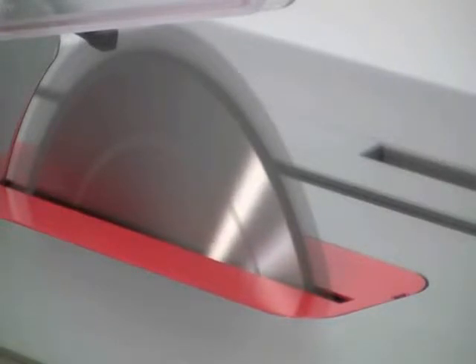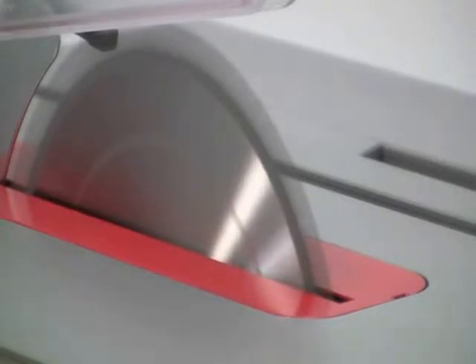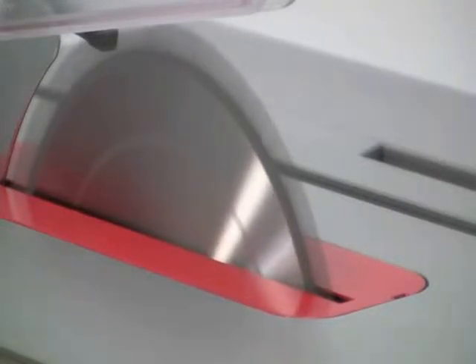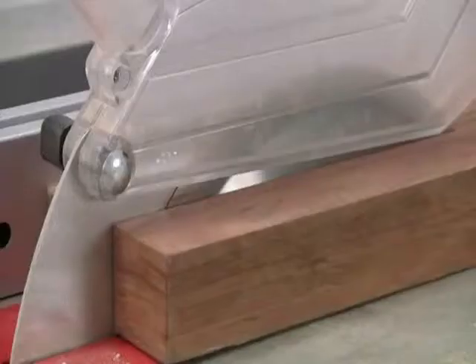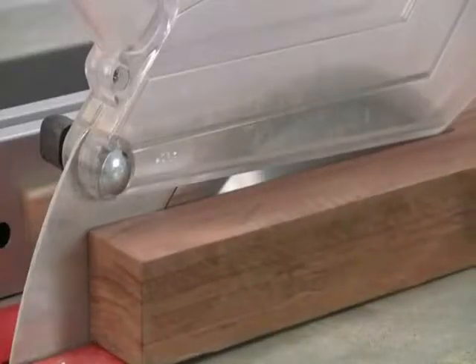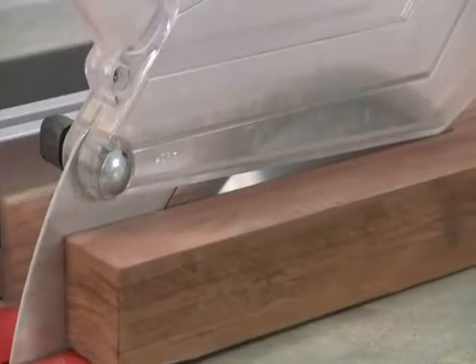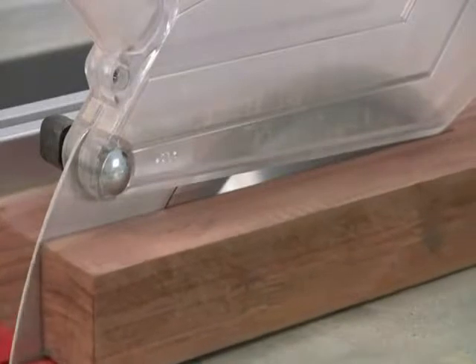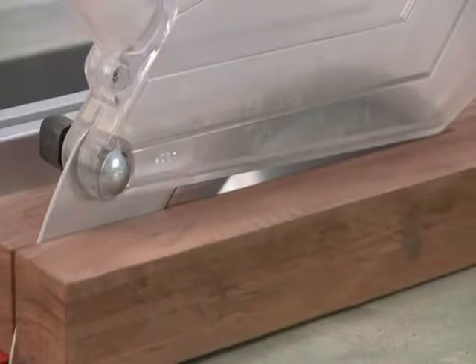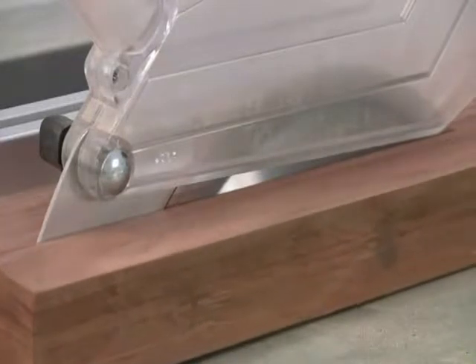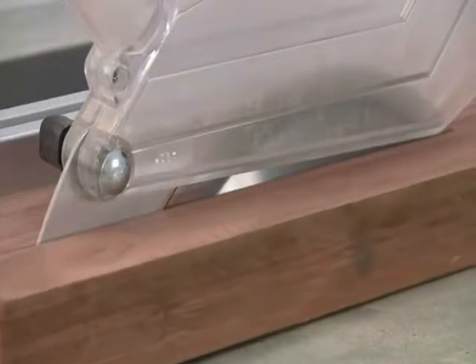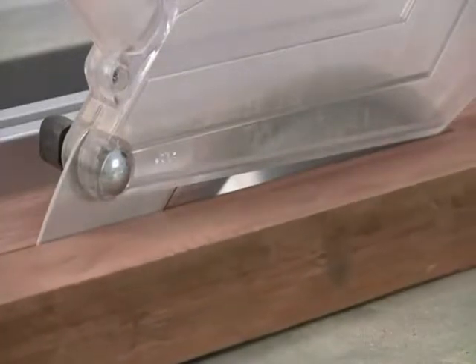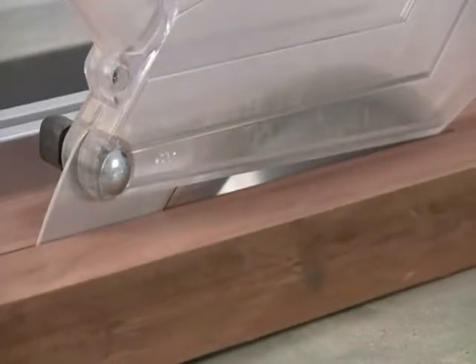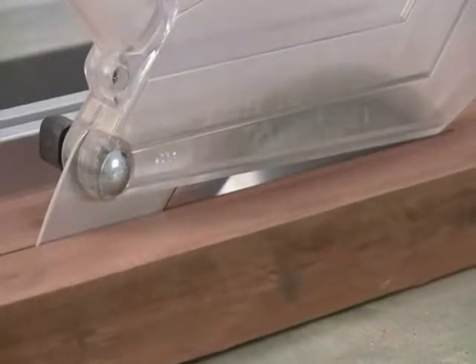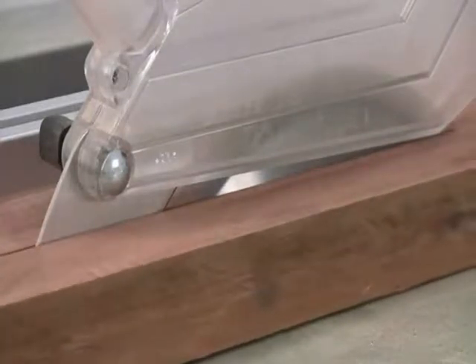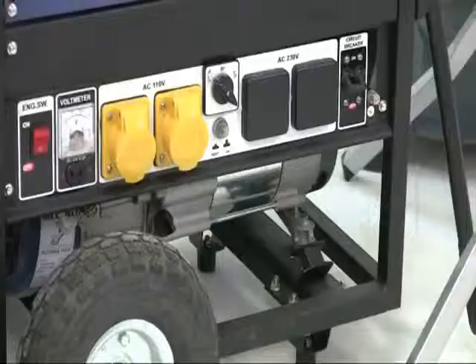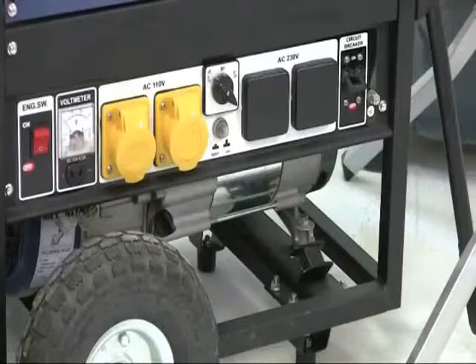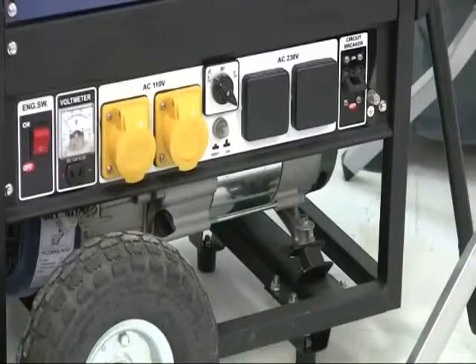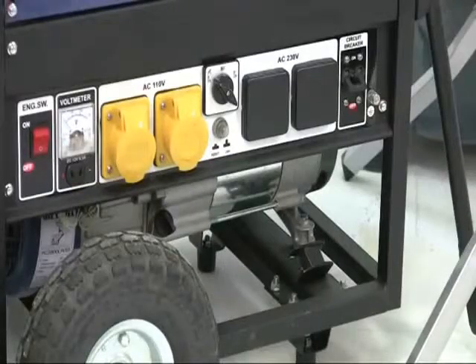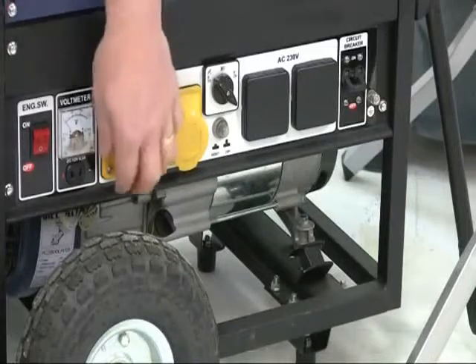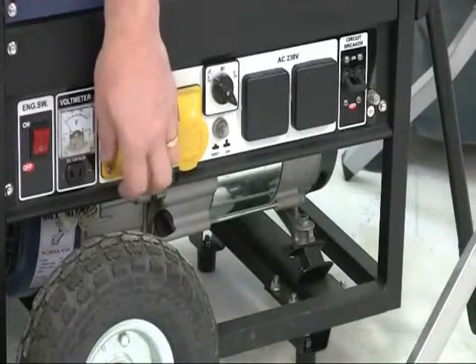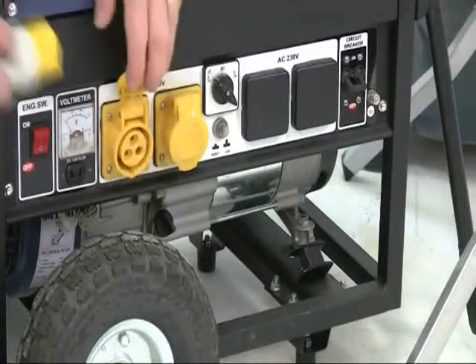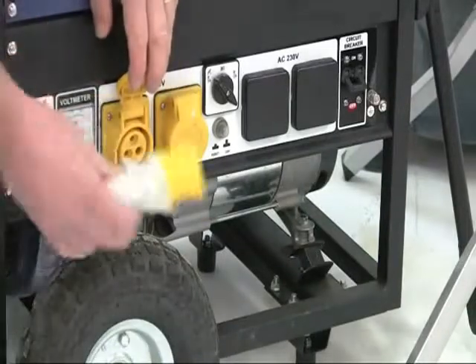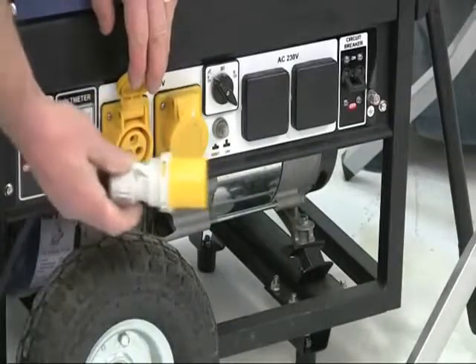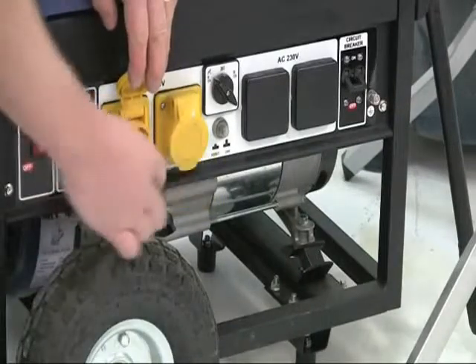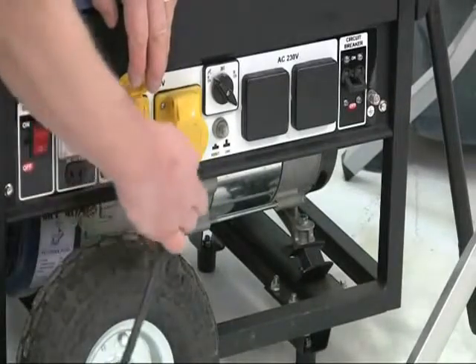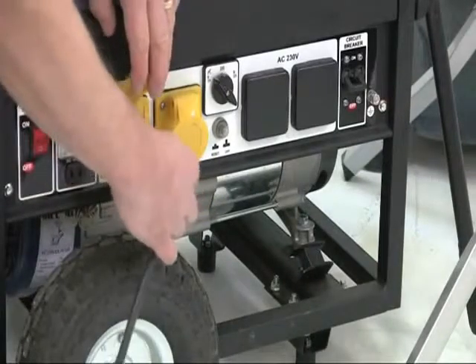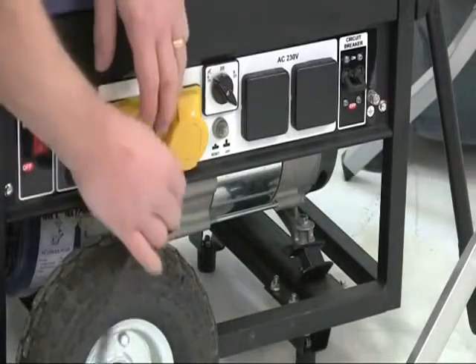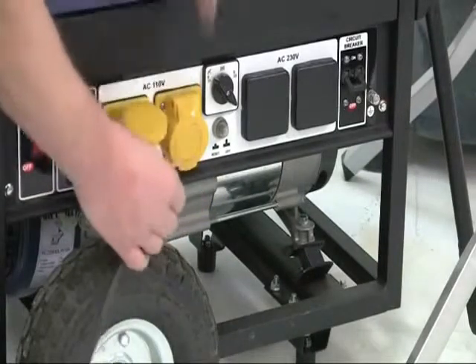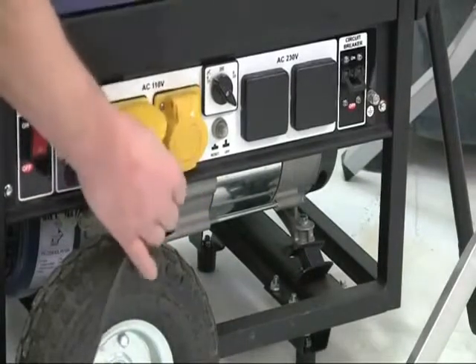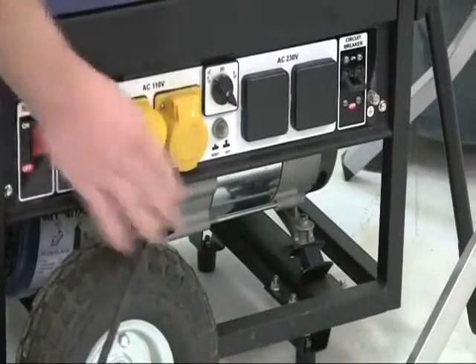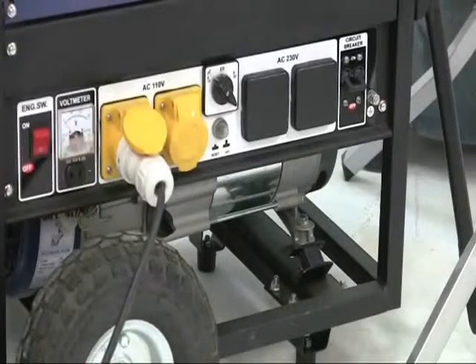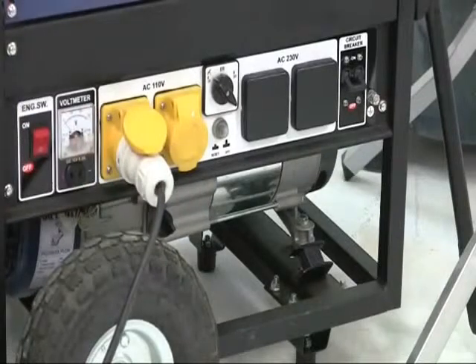An internal overload device prevents the saw overheating if you do work it too hard. As you would expect, the saw is available in two voltages — either 240 or 110 volts for site work.